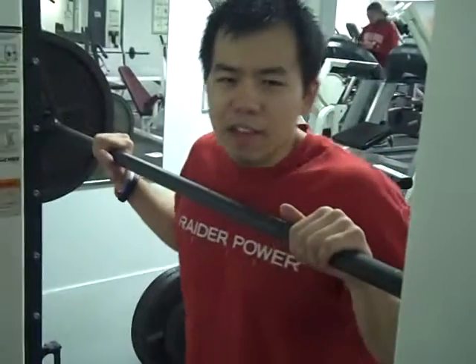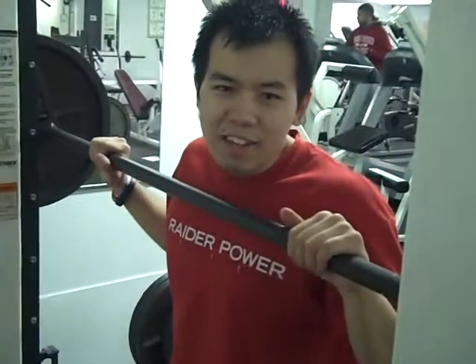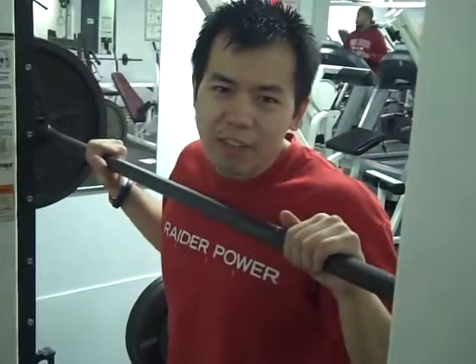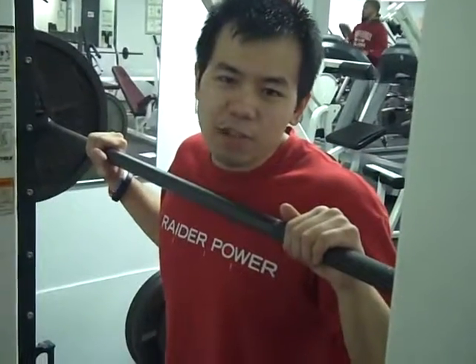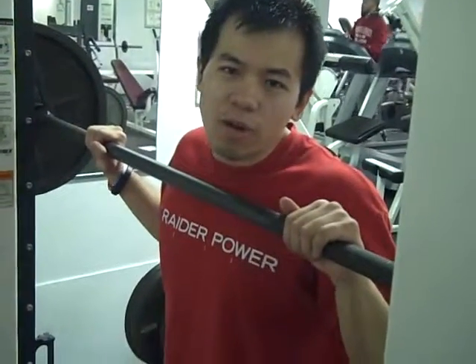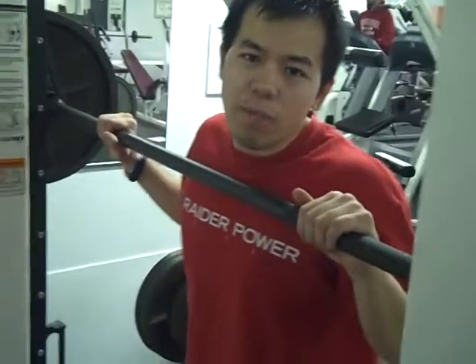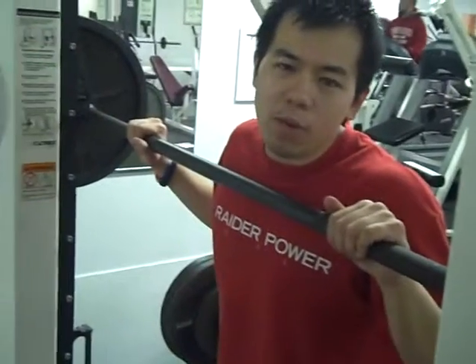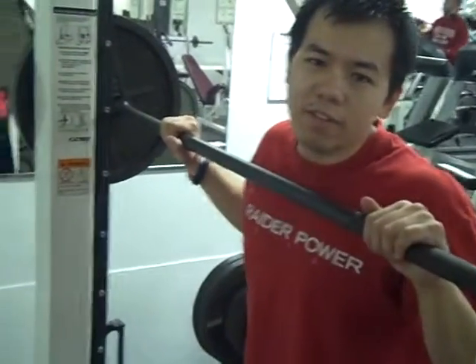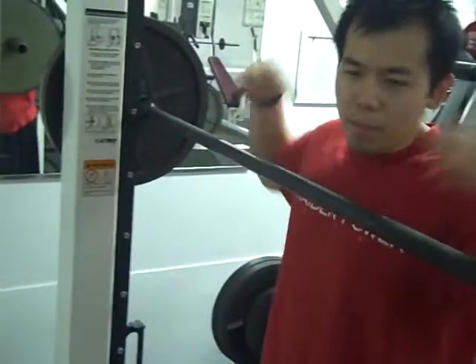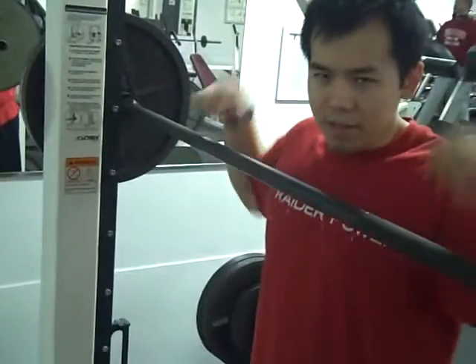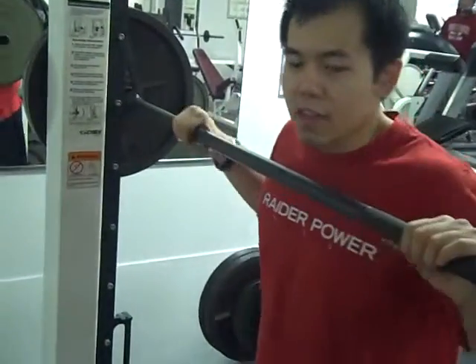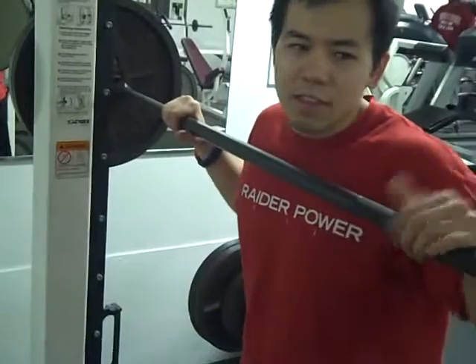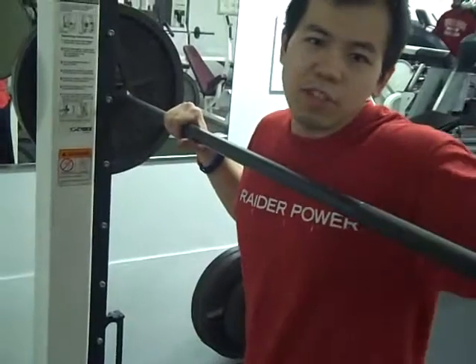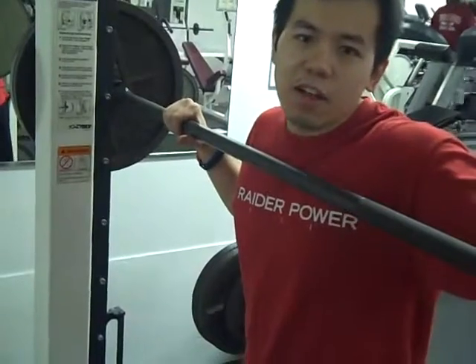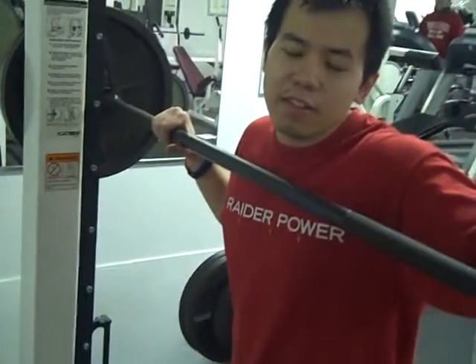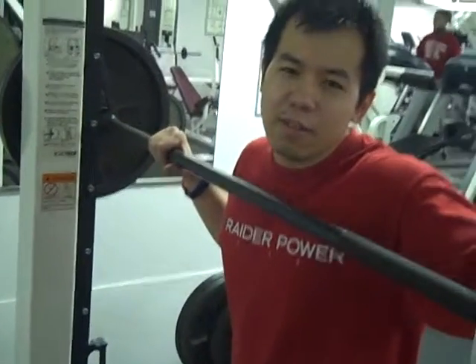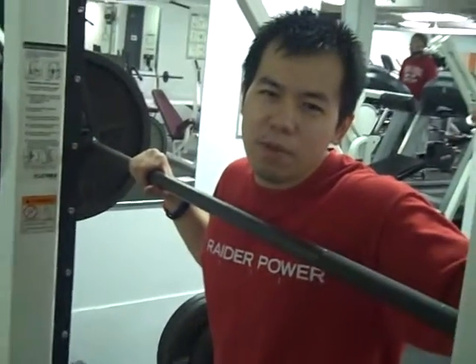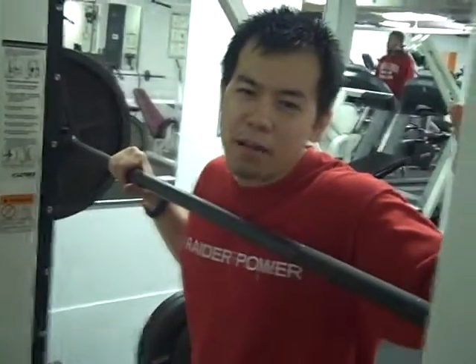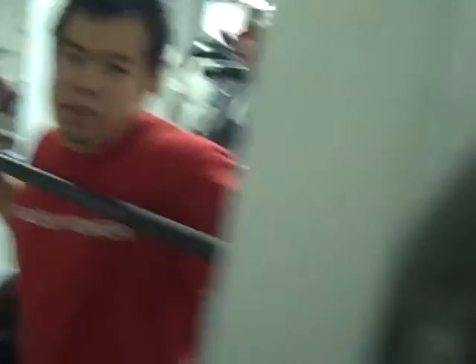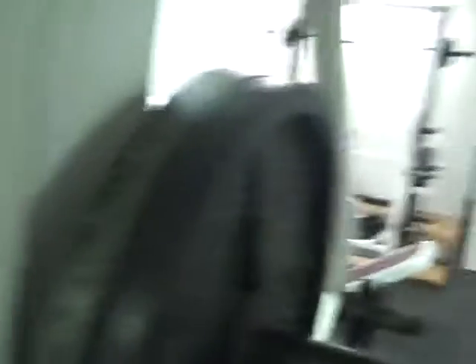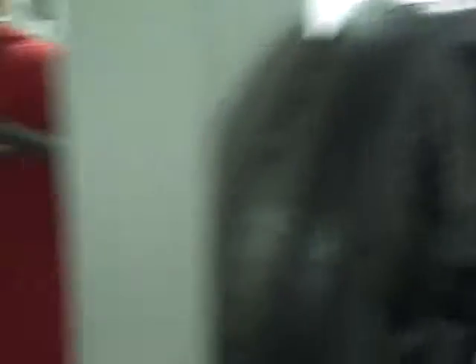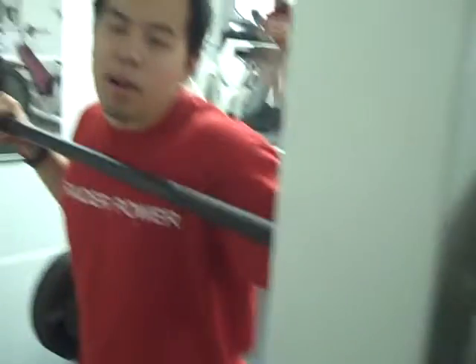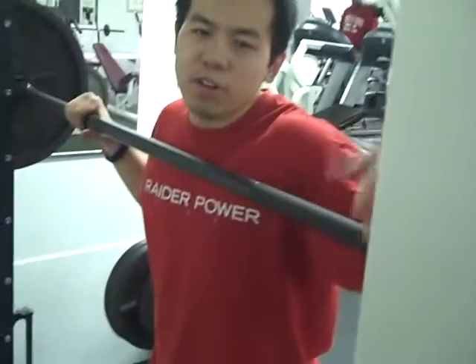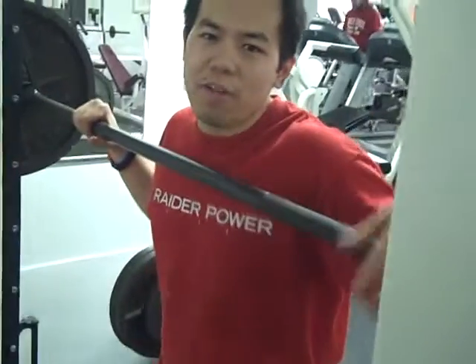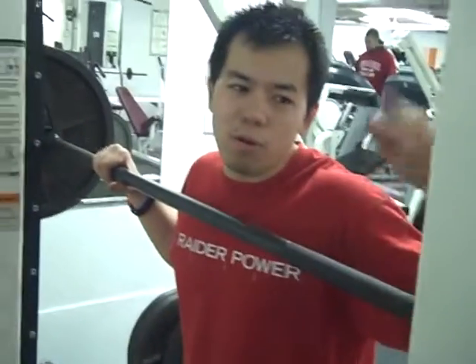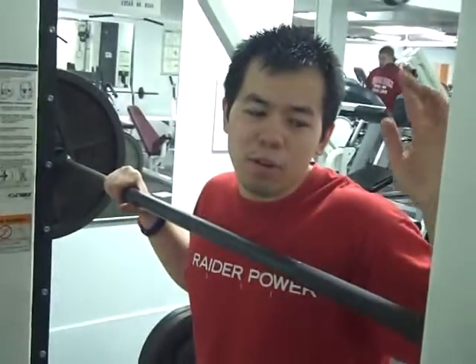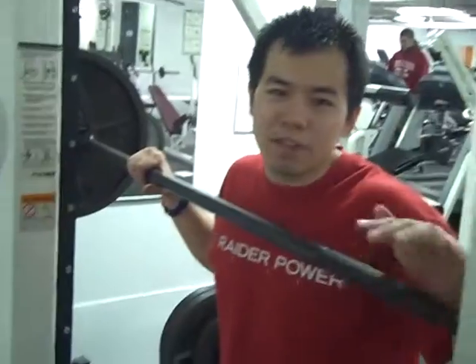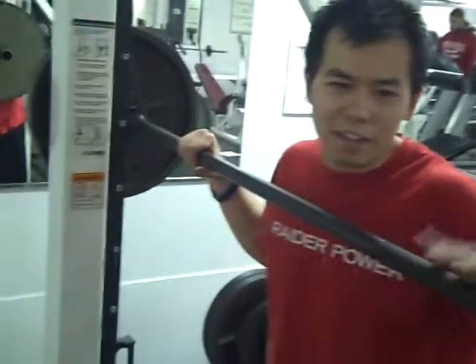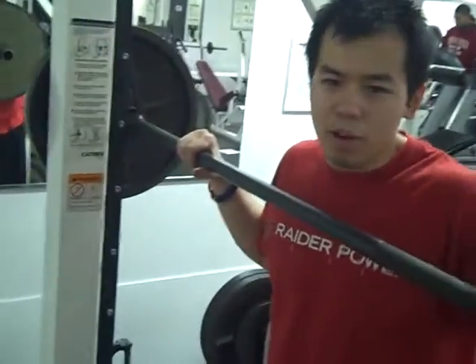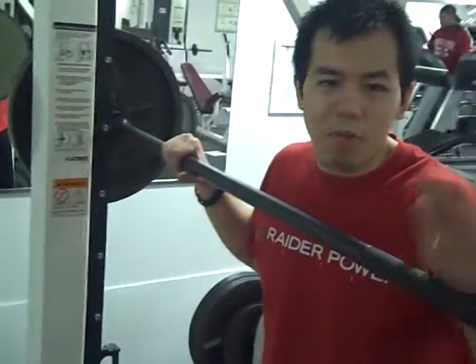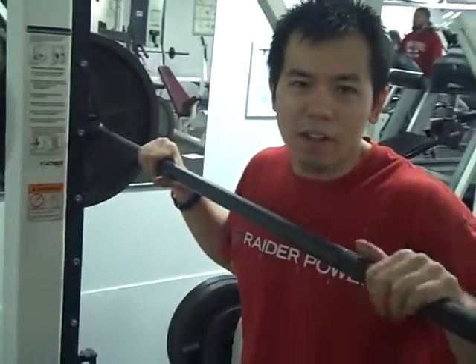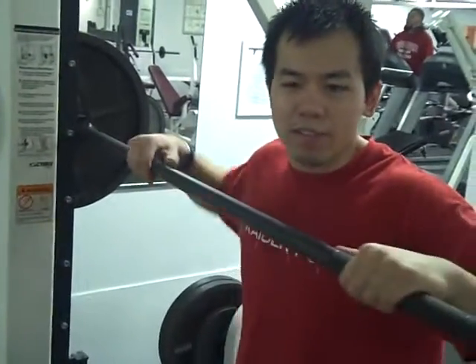Leg day exercise one: barbell squats on the back. This machine takes off 30 pounds, so I'll be sure to count 30 pounds less for whatever I rack on the bar.